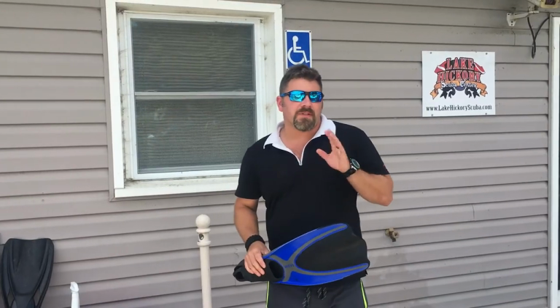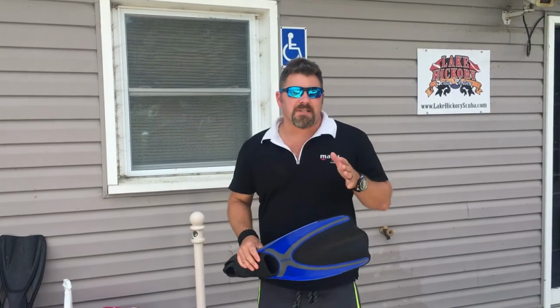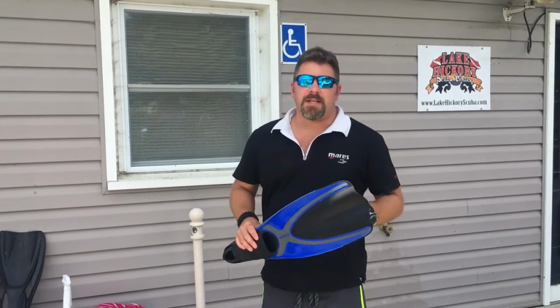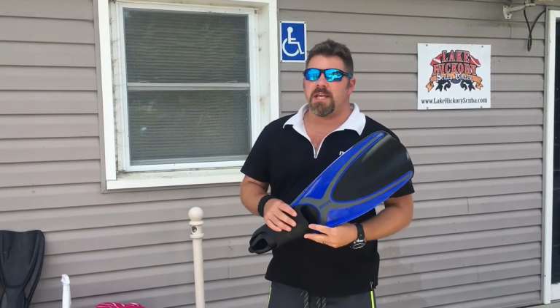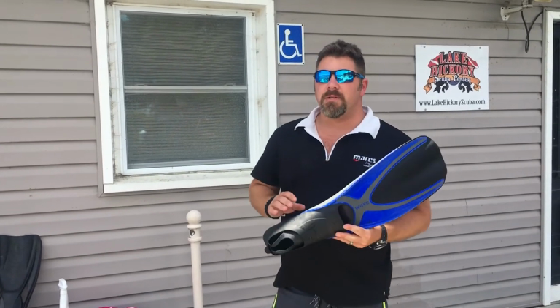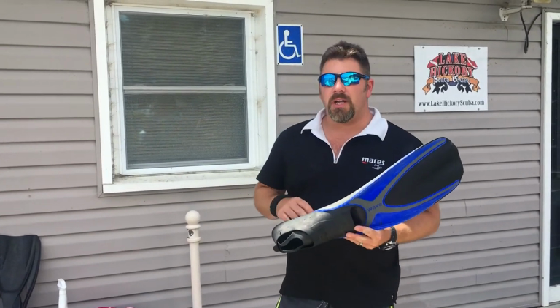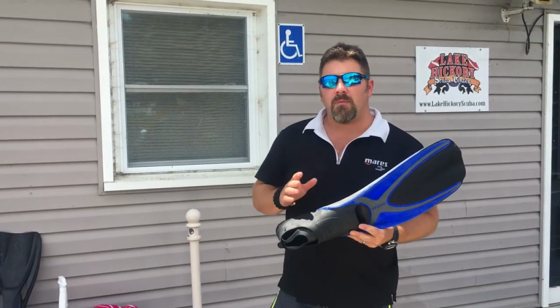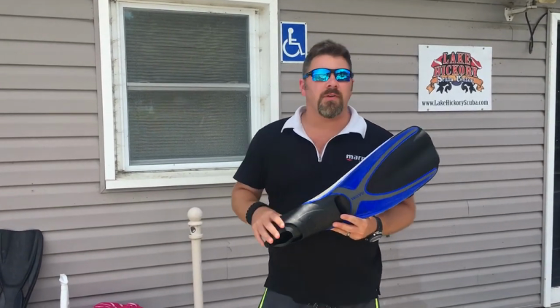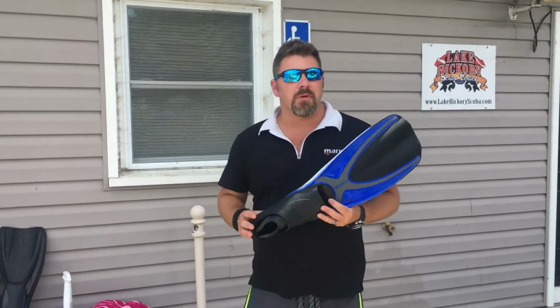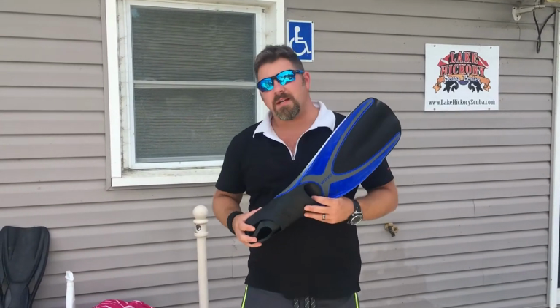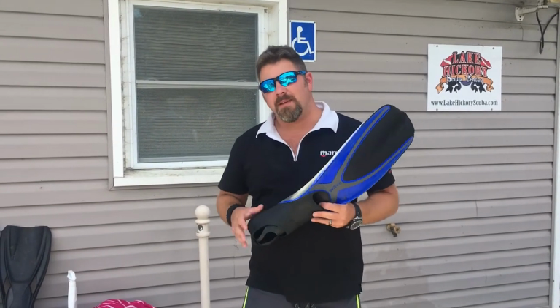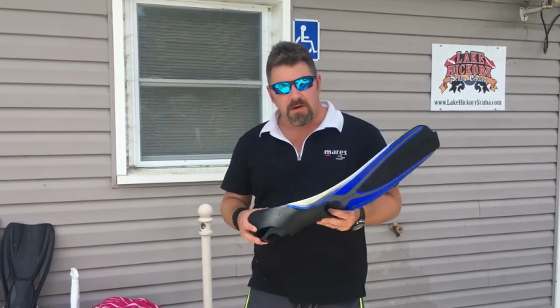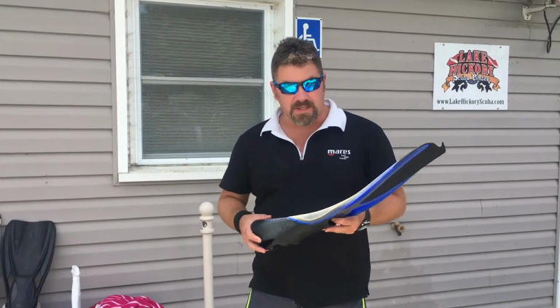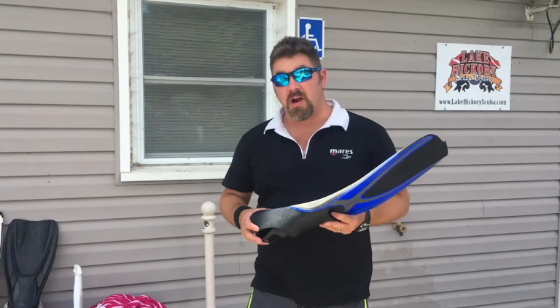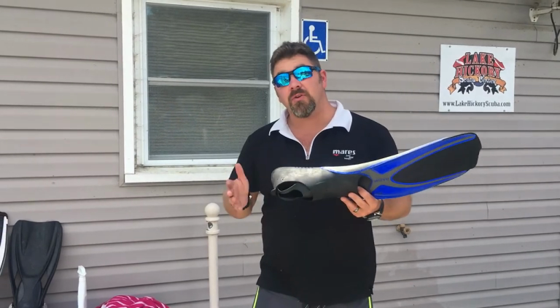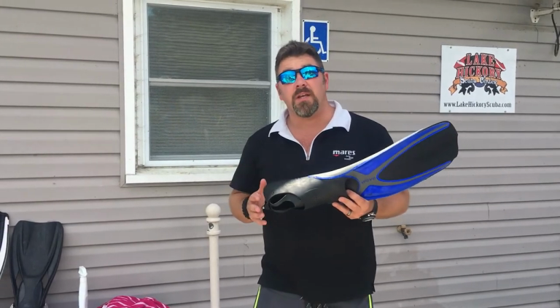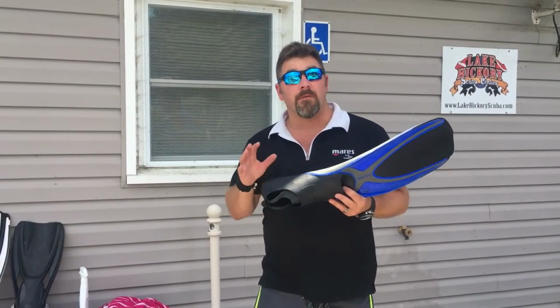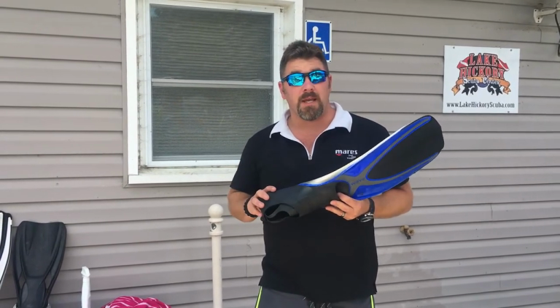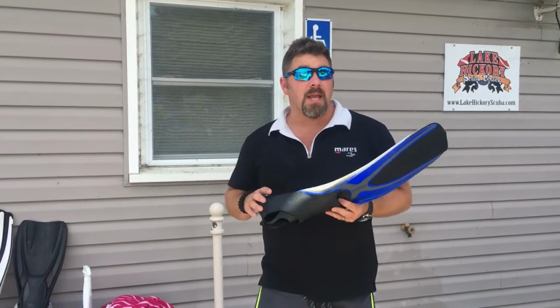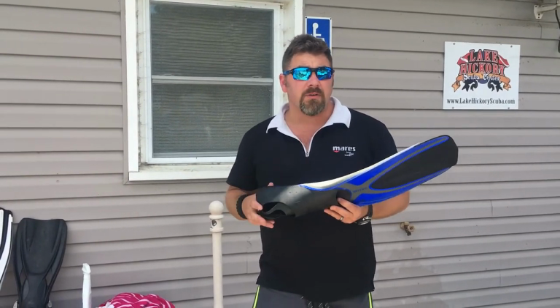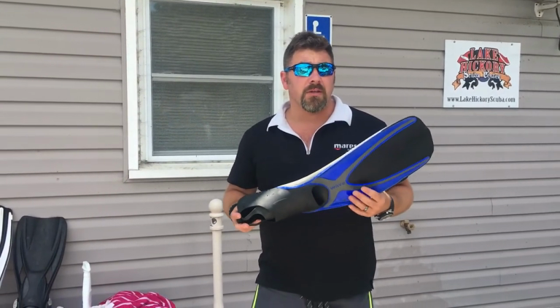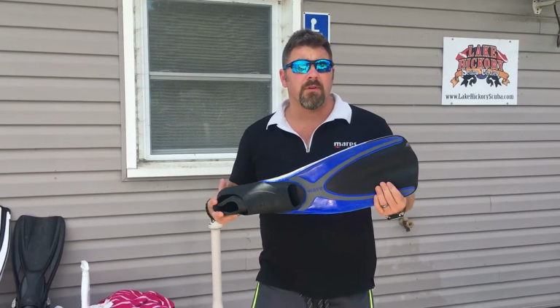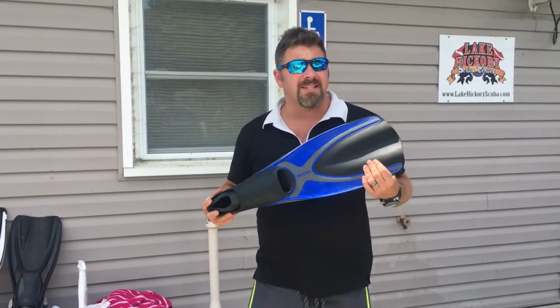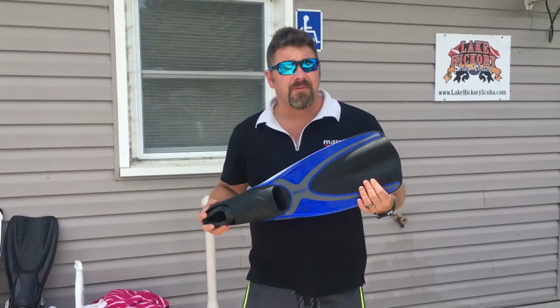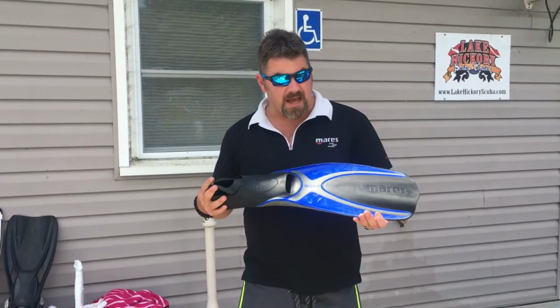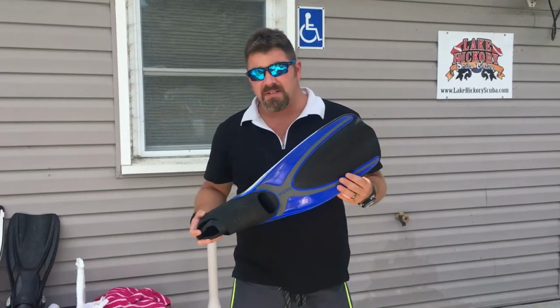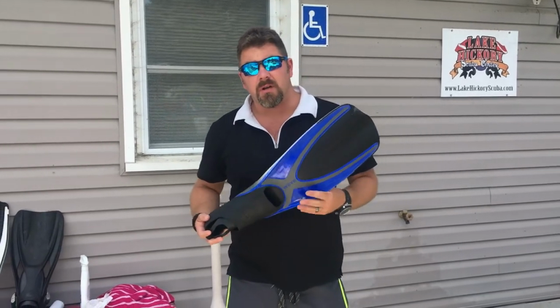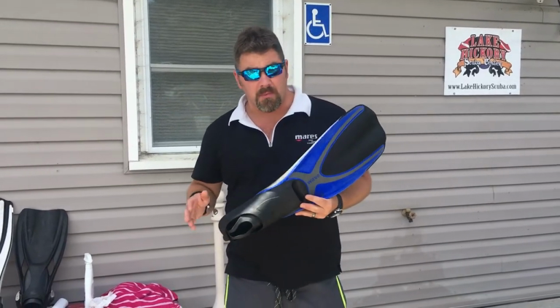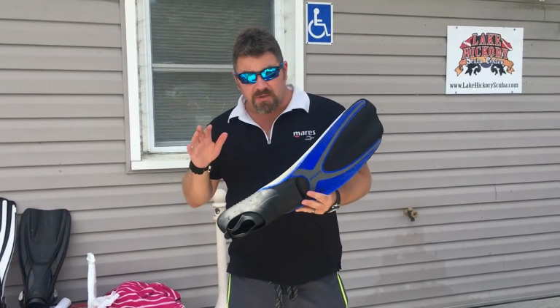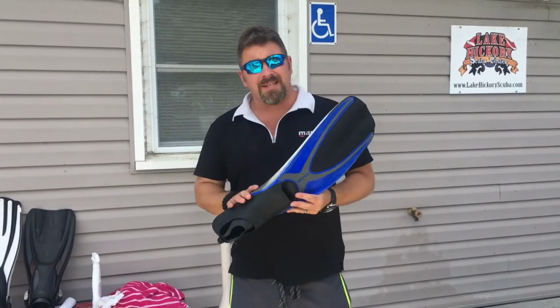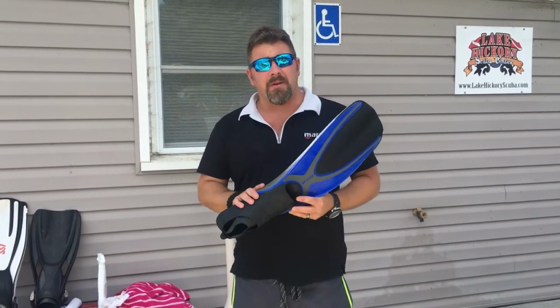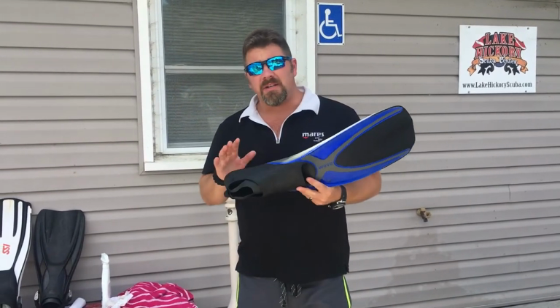What's up guys, this is Brian again from Lake Hickory Scooter and Marina. I got one of my viewers, Dave, who contacted me by phone and said, 'Hey Brian, can you do a video on fin care and how you take good care of your fins after a dive?' I said sure, not a problem.